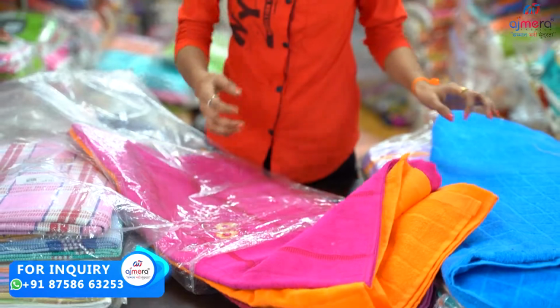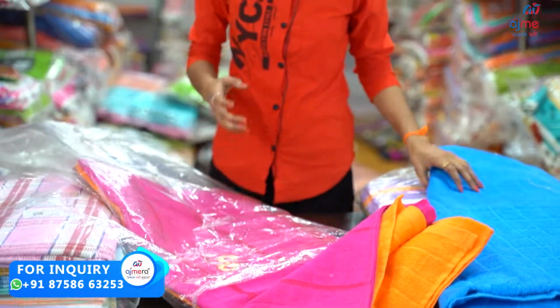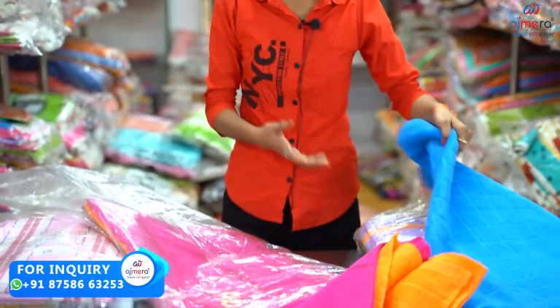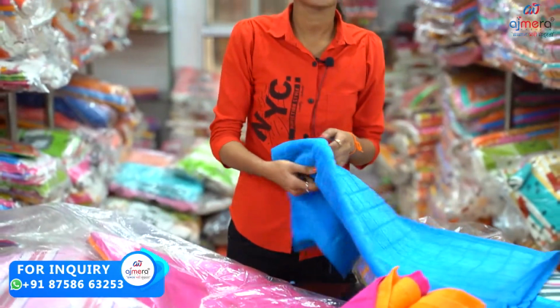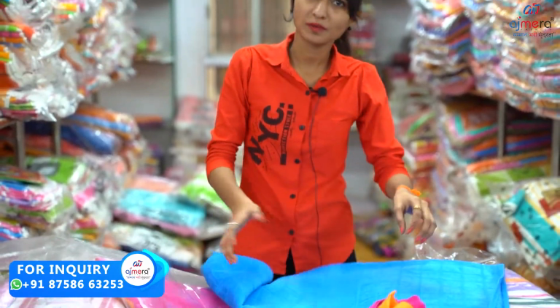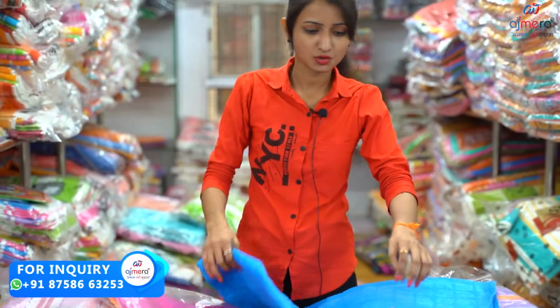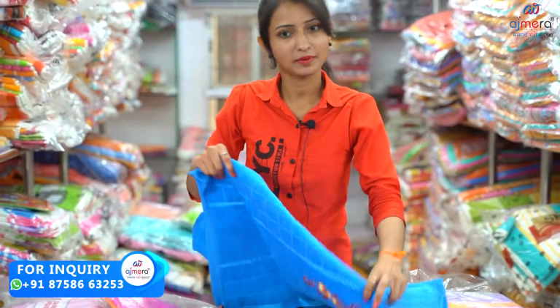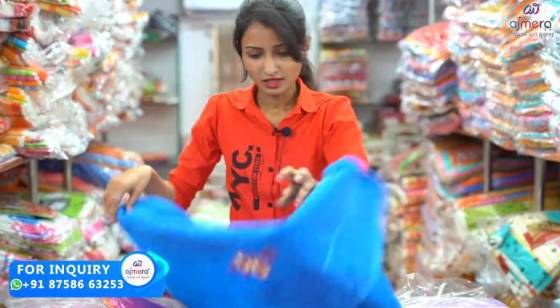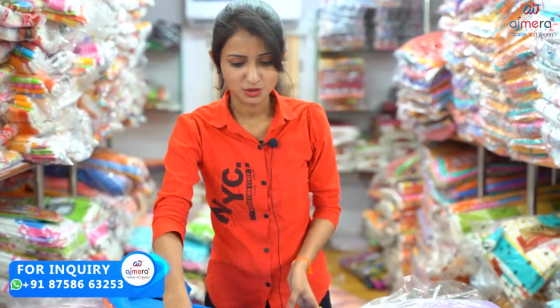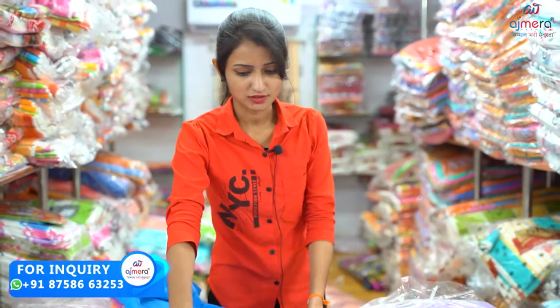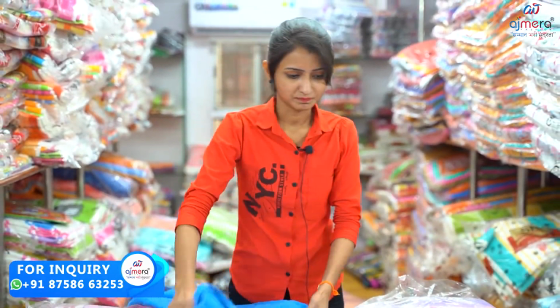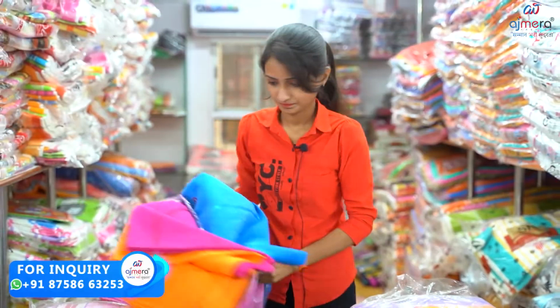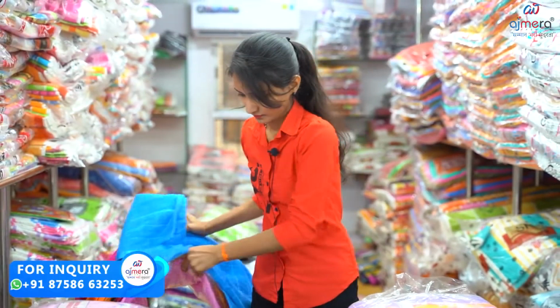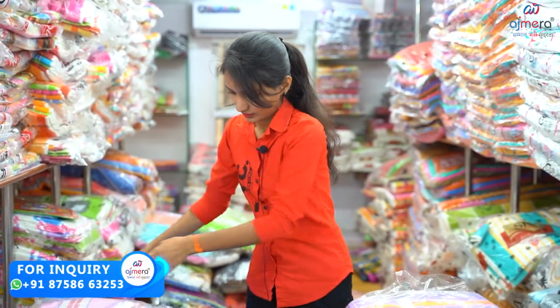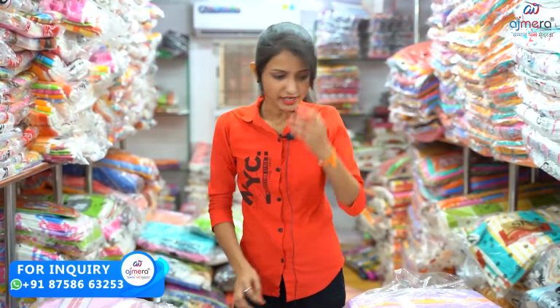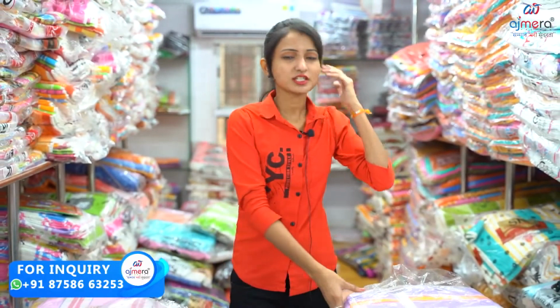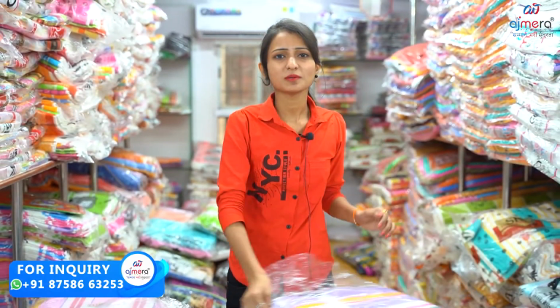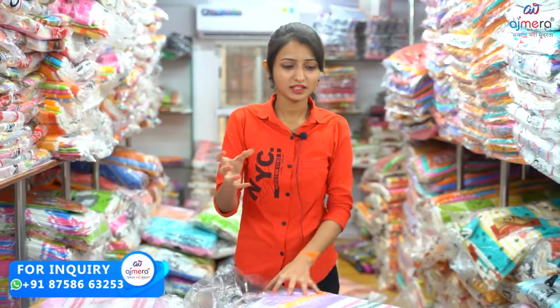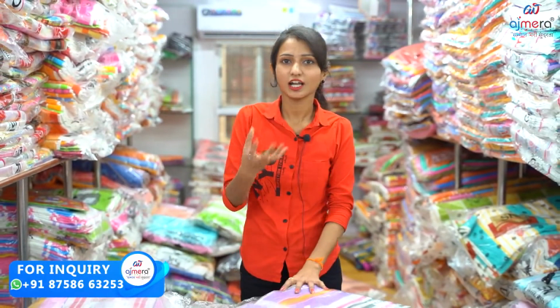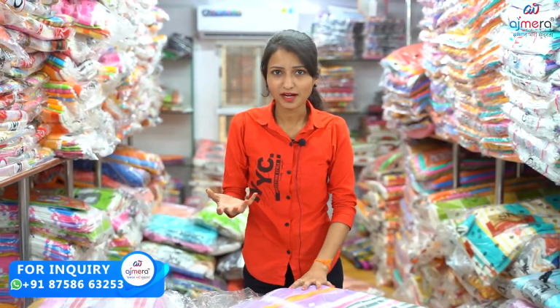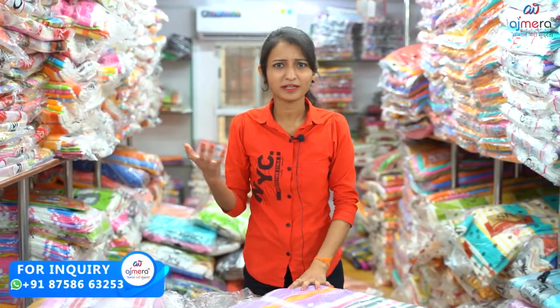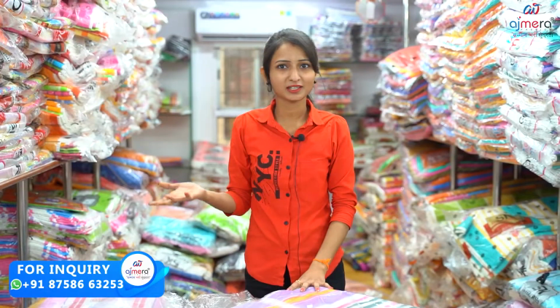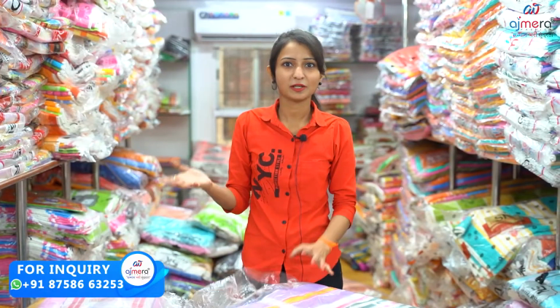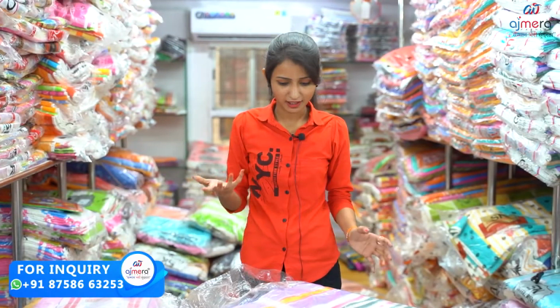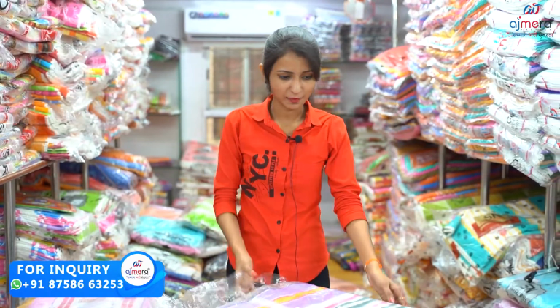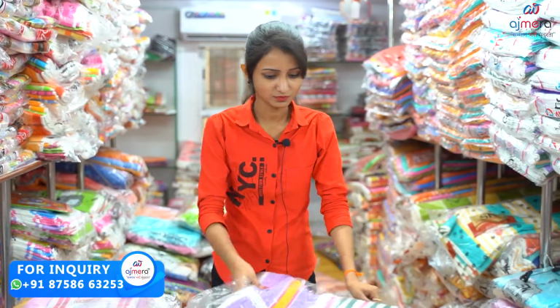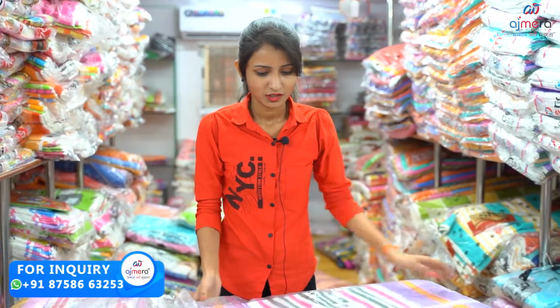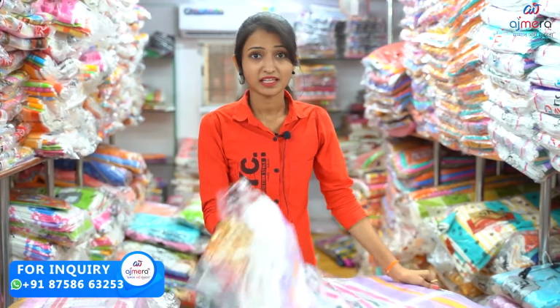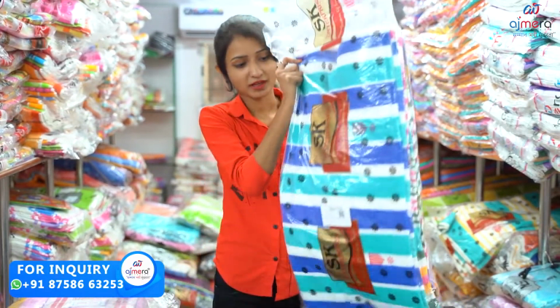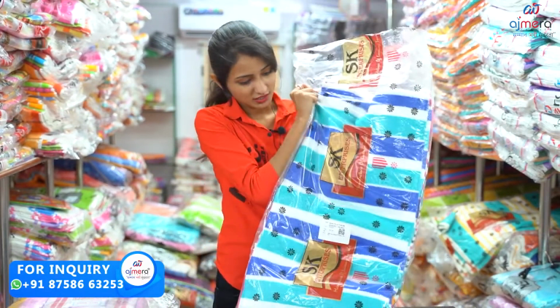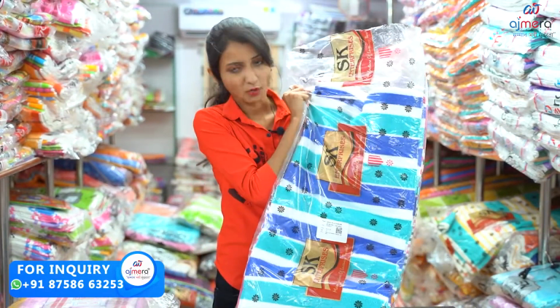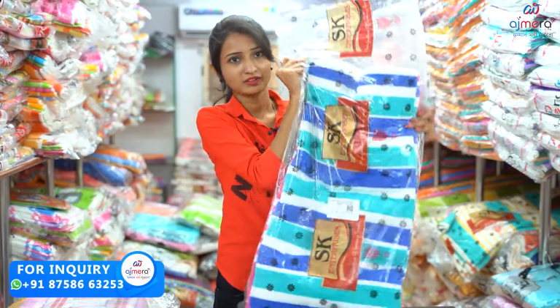There are 6 pieces, then there are 8 pieces, then there are 12 pieces. Then I have a bunch. I have a colorful pattern, a plain pattern, and a proper bunch collection.